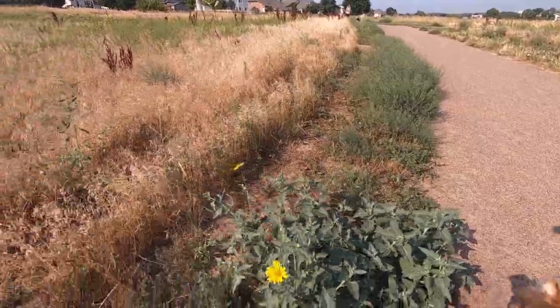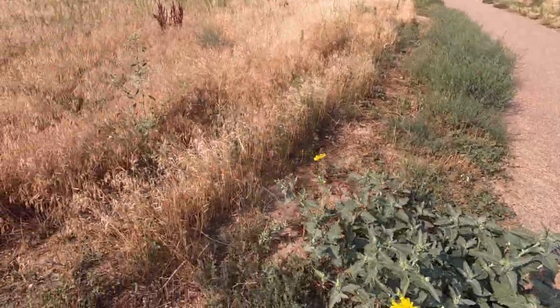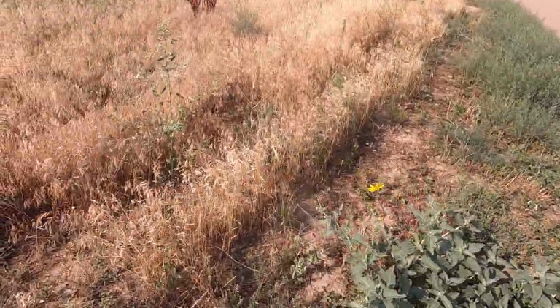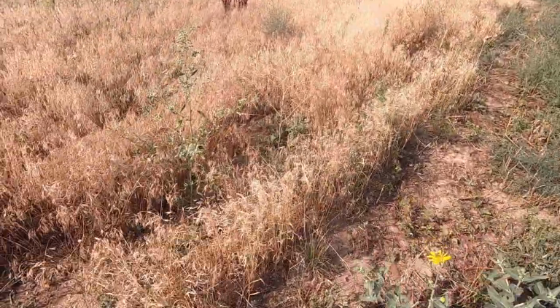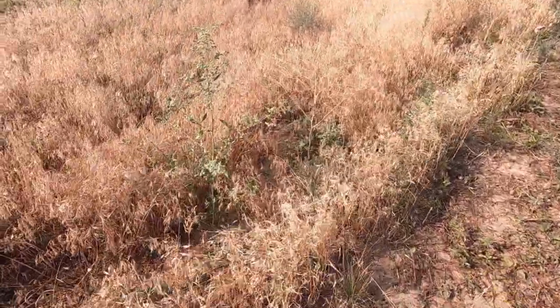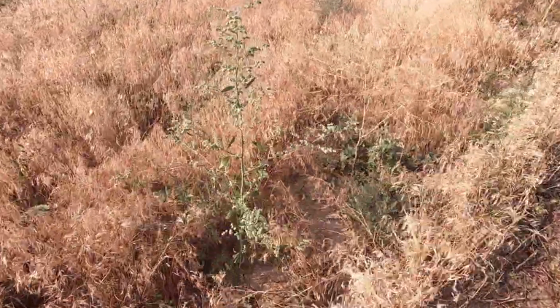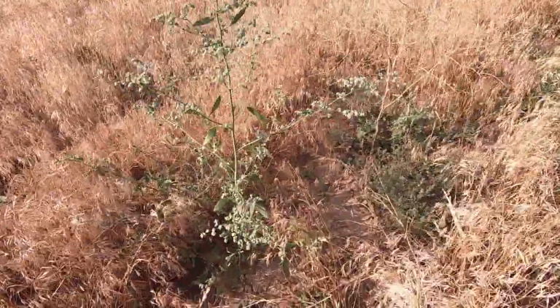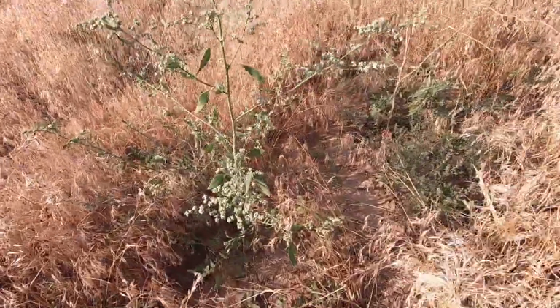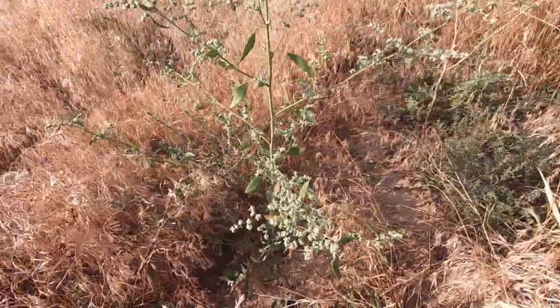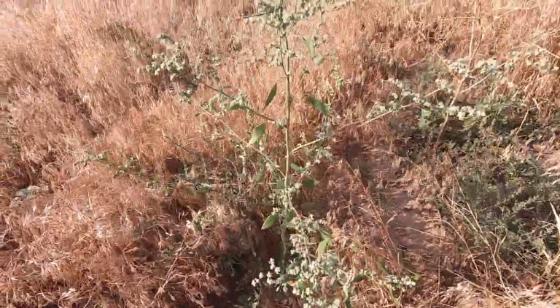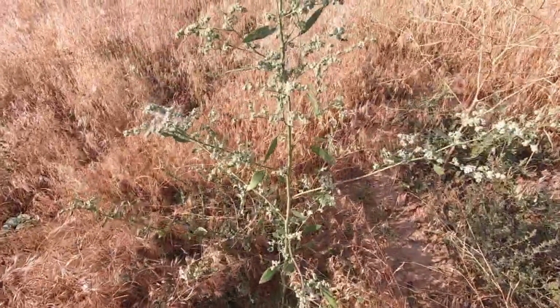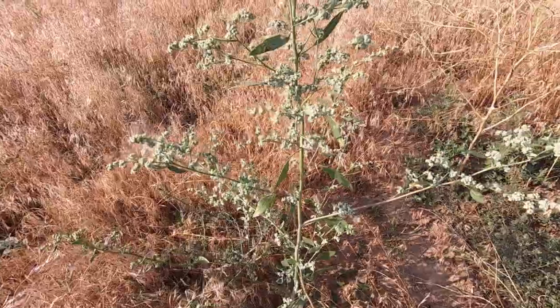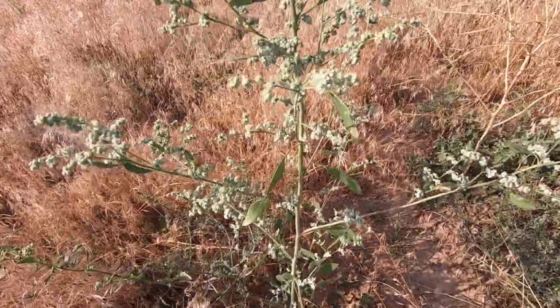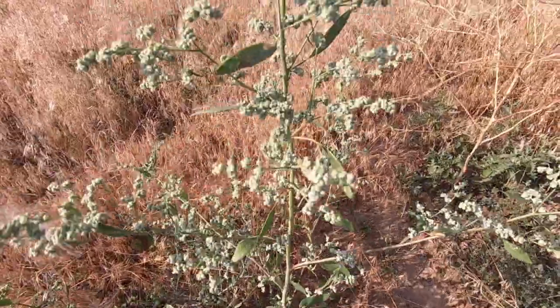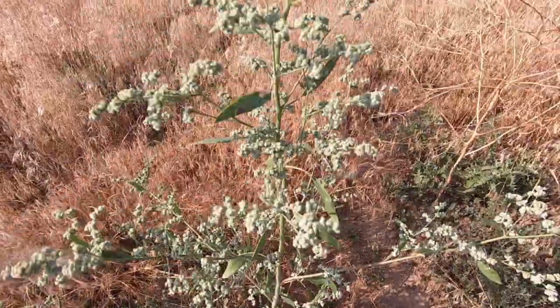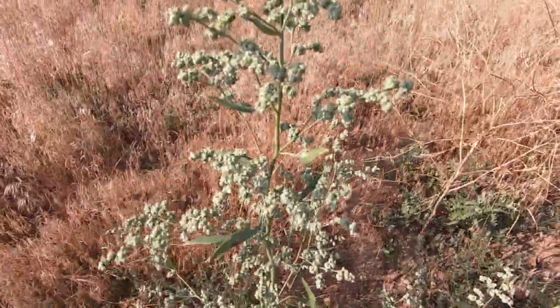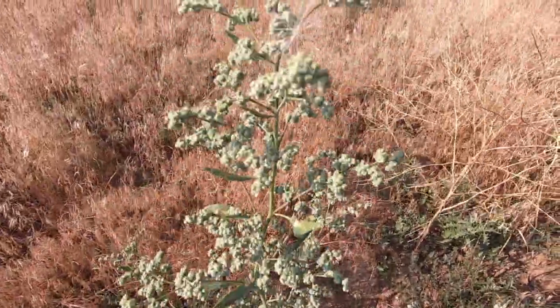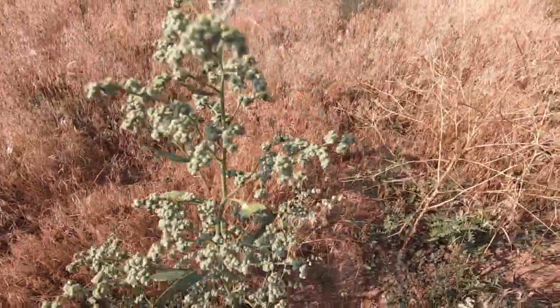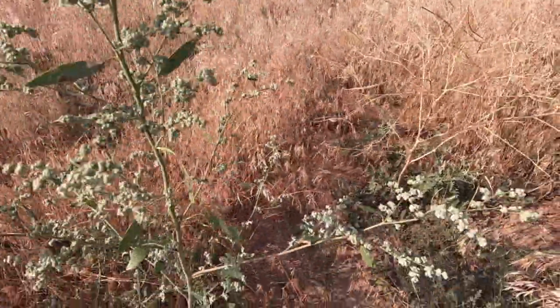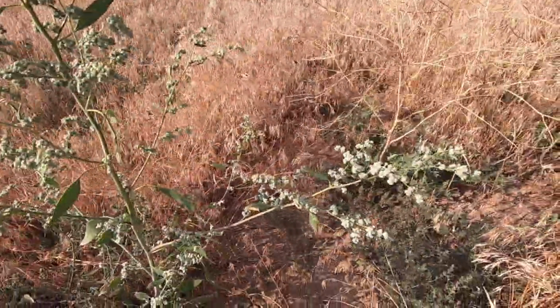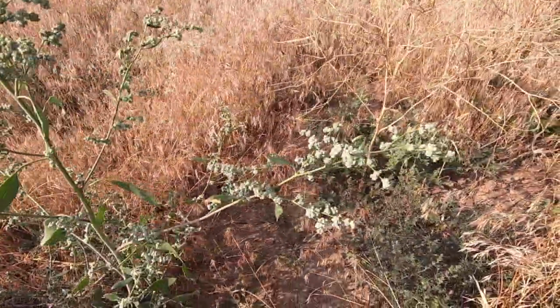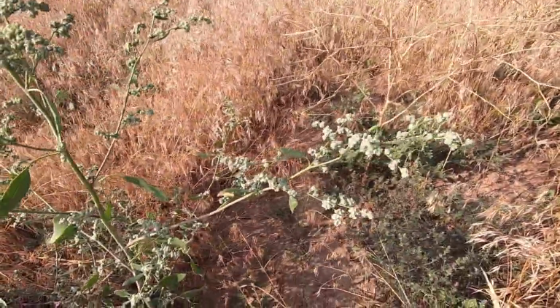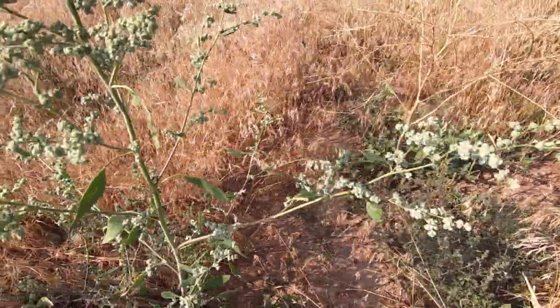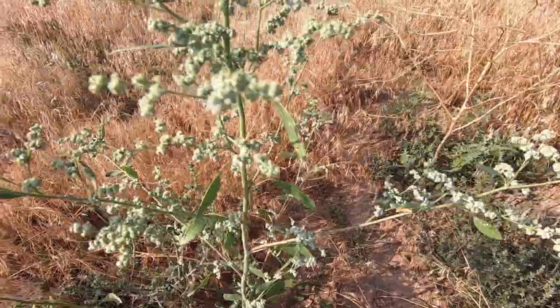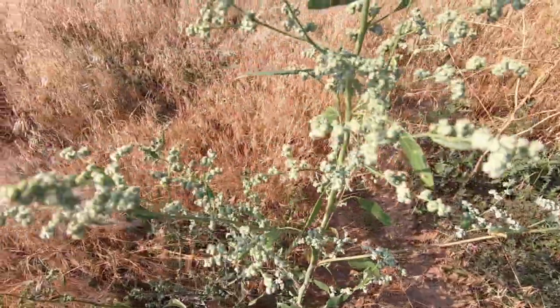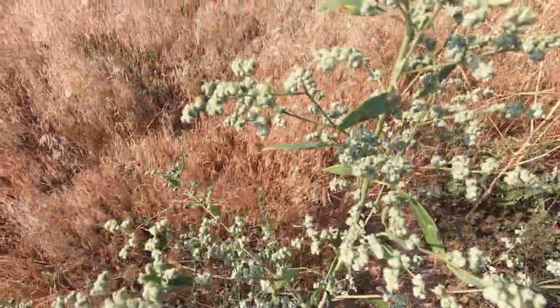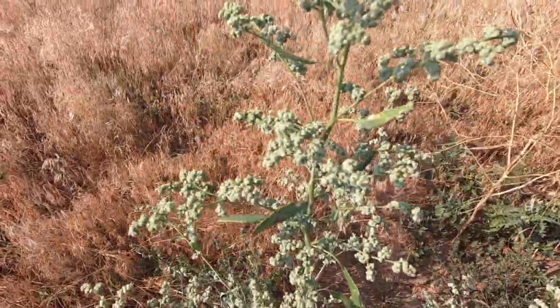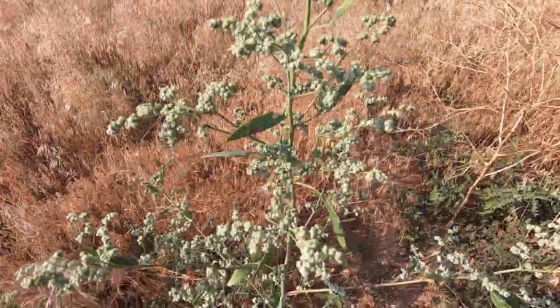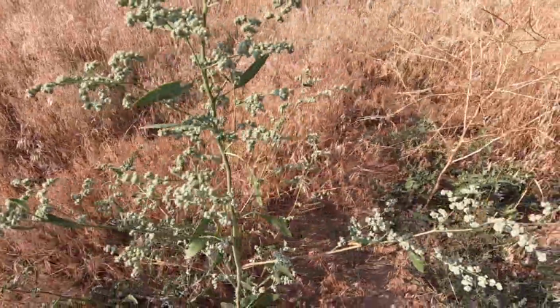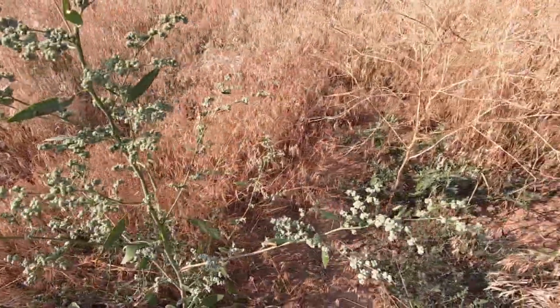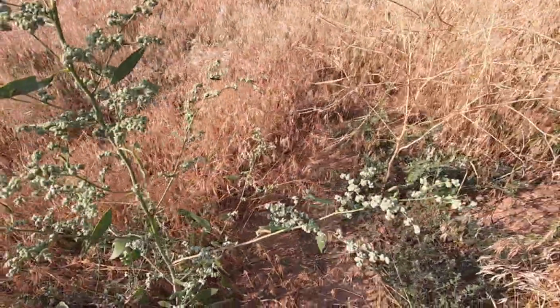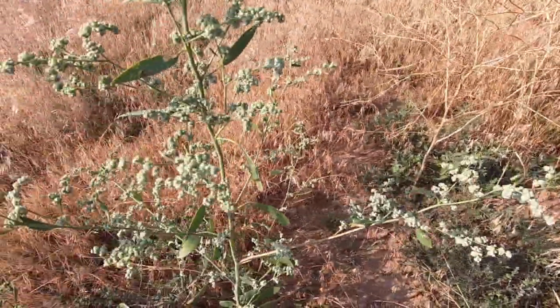For example, this particular plant has a flower head here, but it's a green color and it's very, very difficult to see.